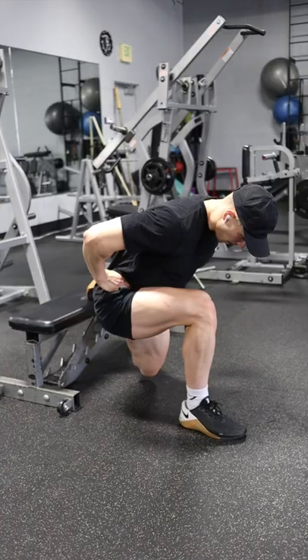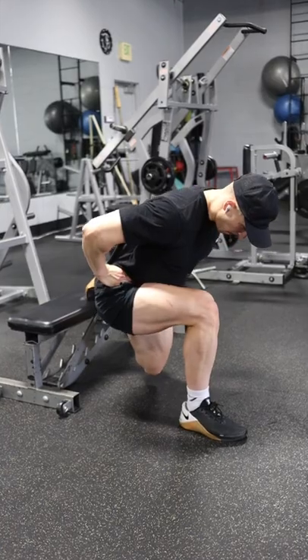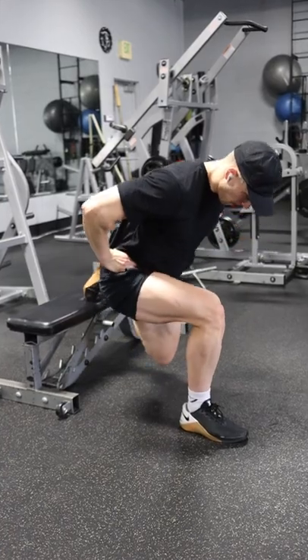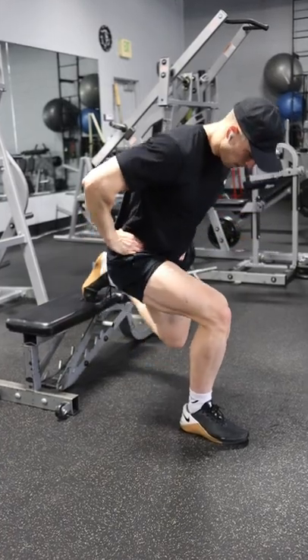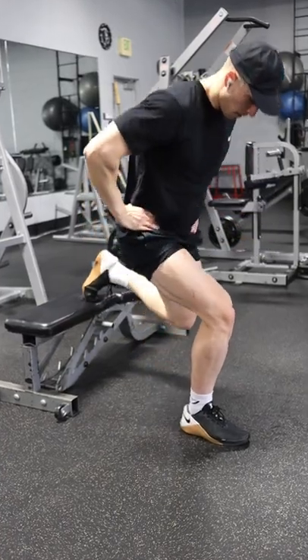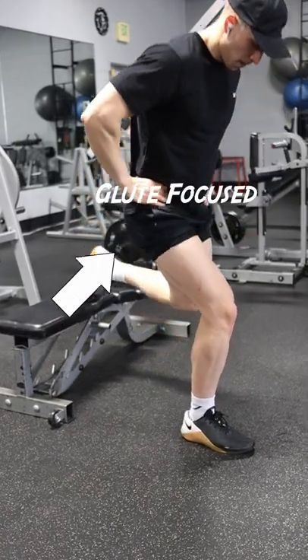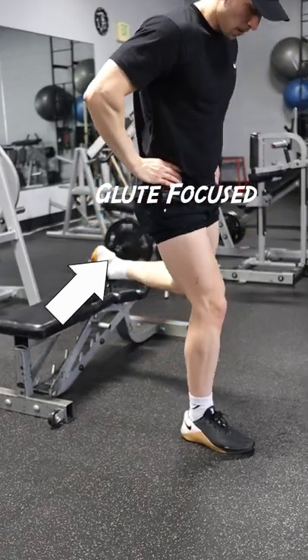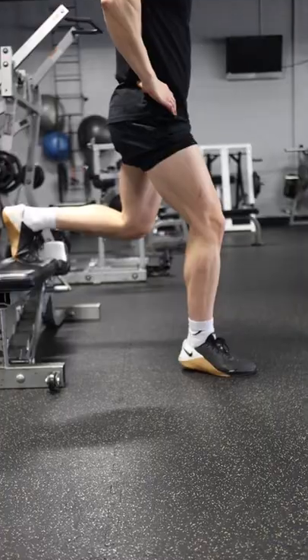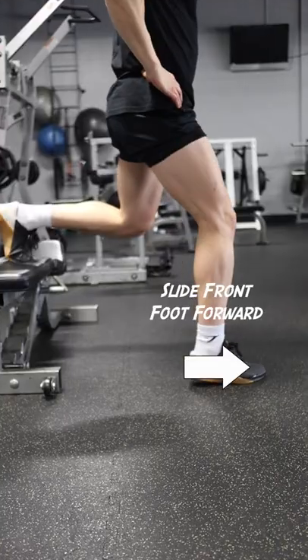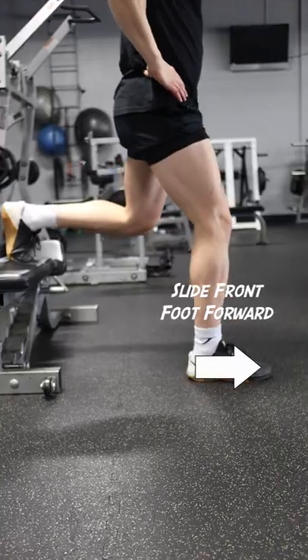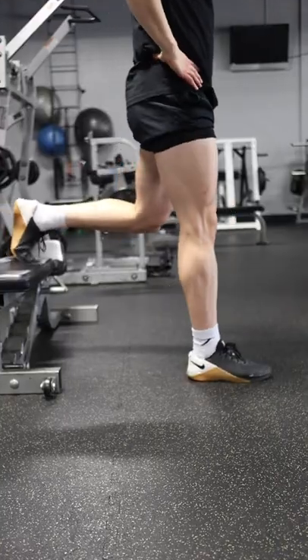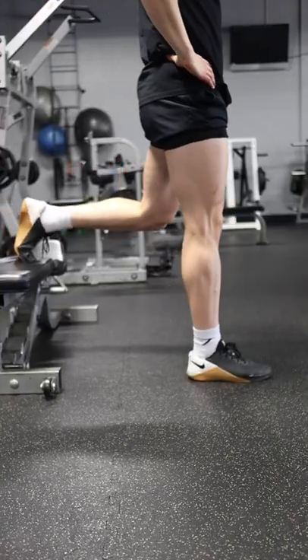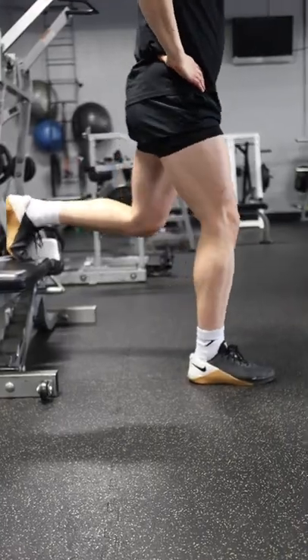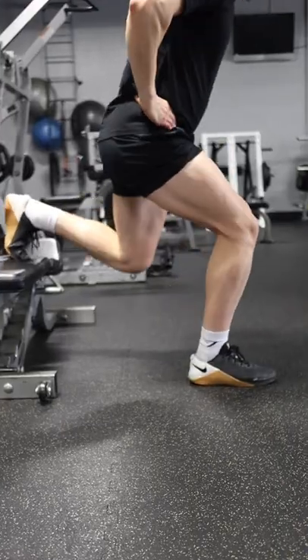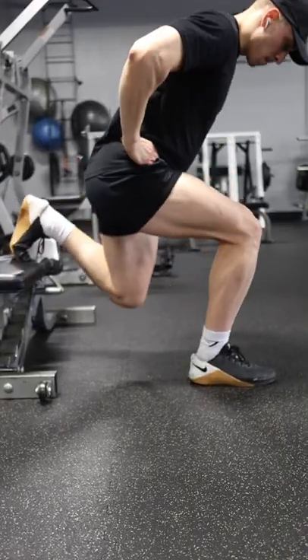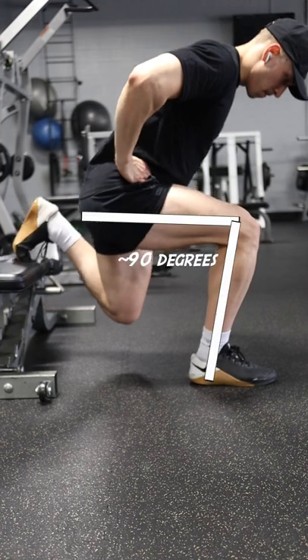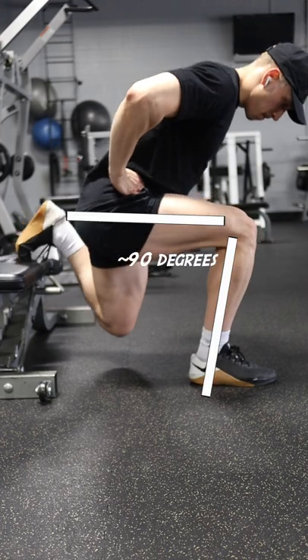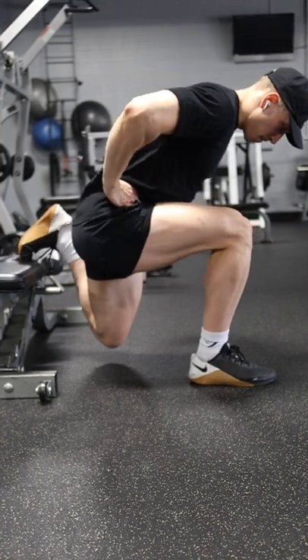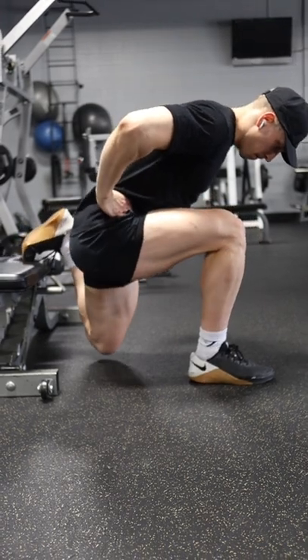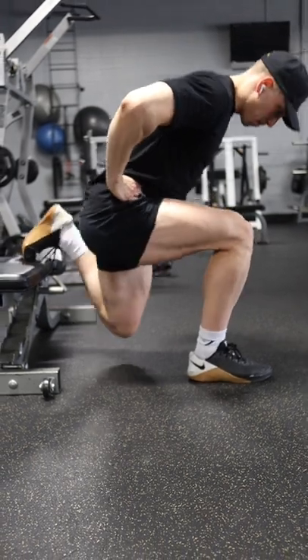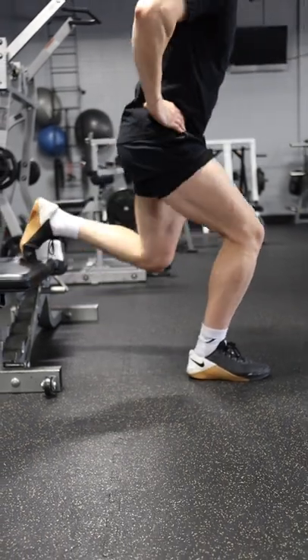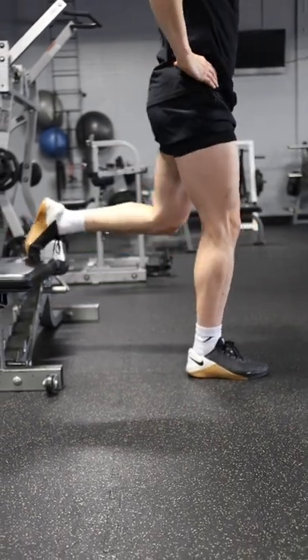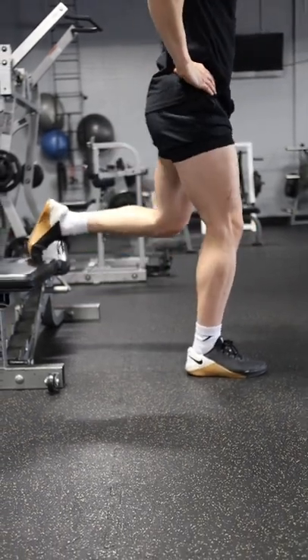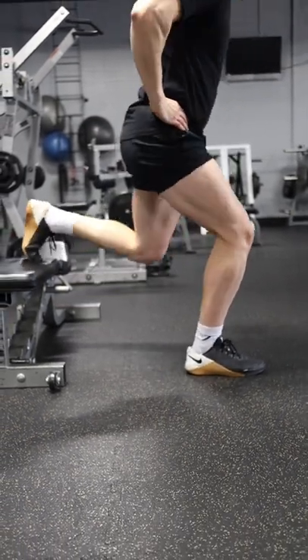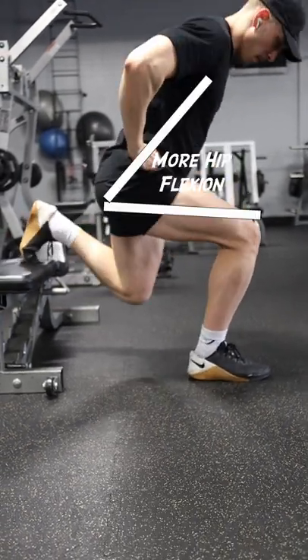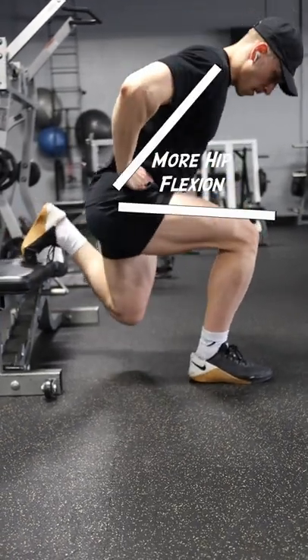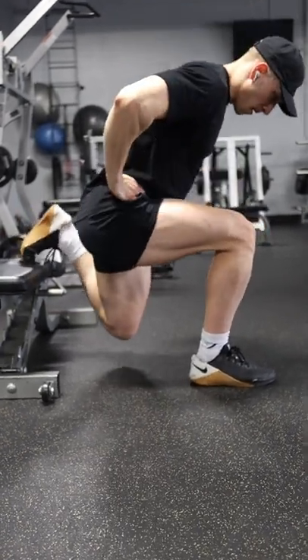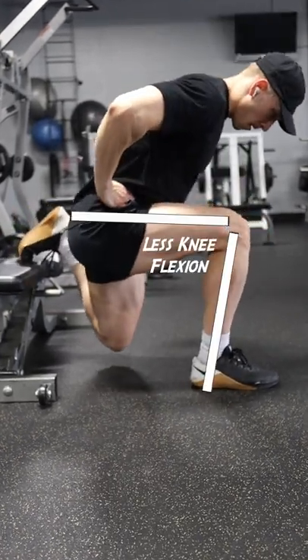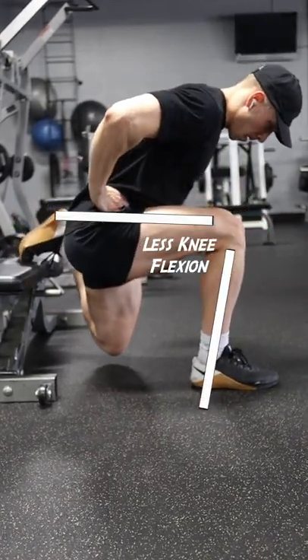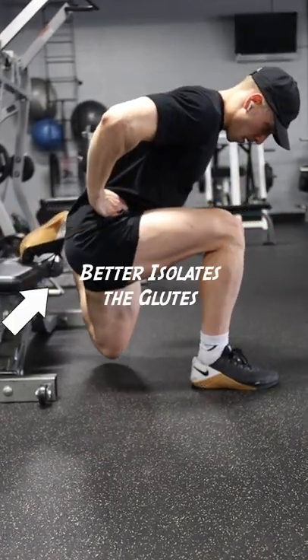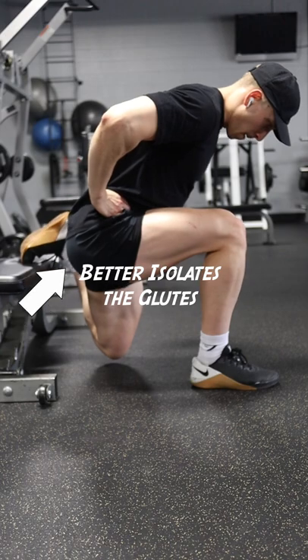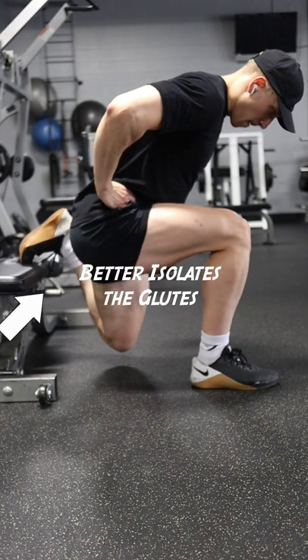If you want to make Bulgarian split squats more glute focused, slide your front foot forward until your knee makes a 90 degree angle at the bottom position. This foot position with a forward torso lean allows for more hip flexion and less knee flexion to better isolate the glutes.